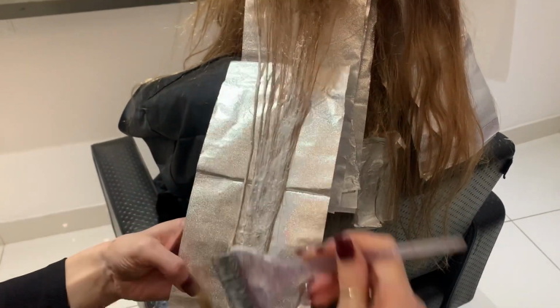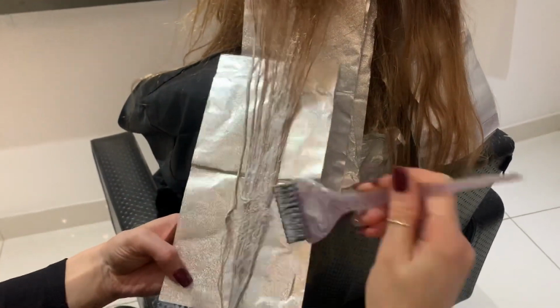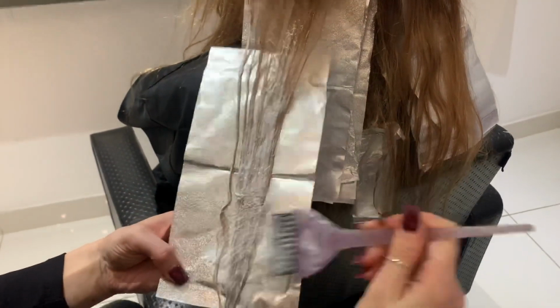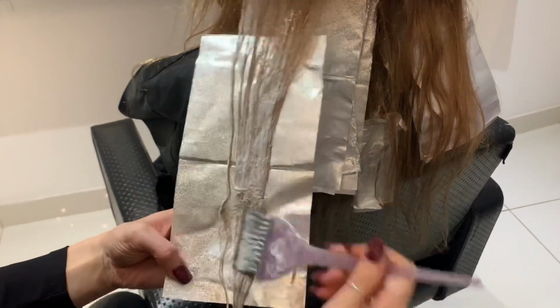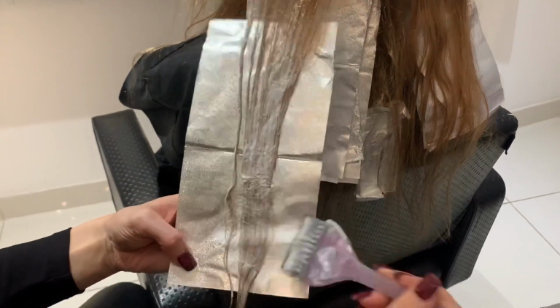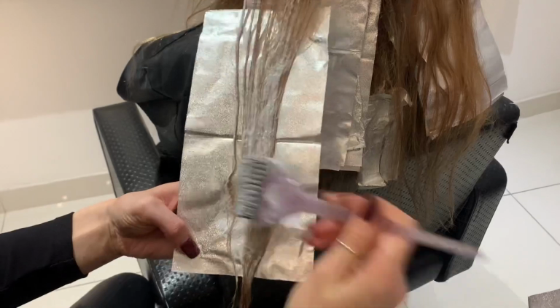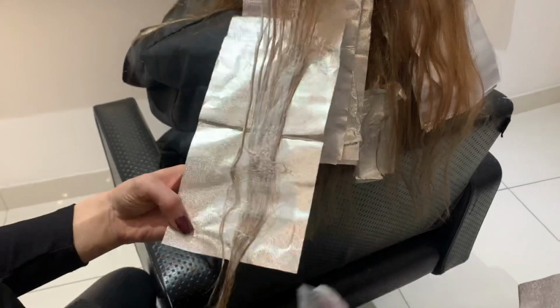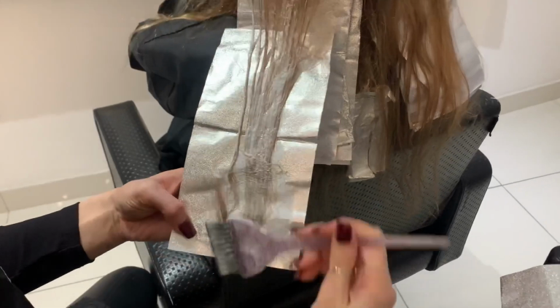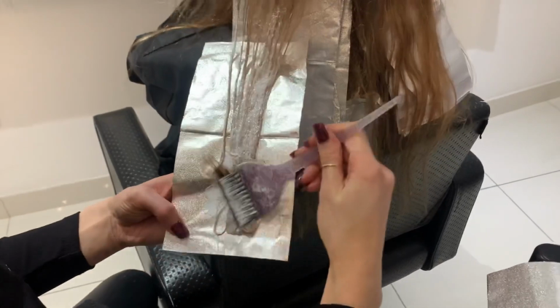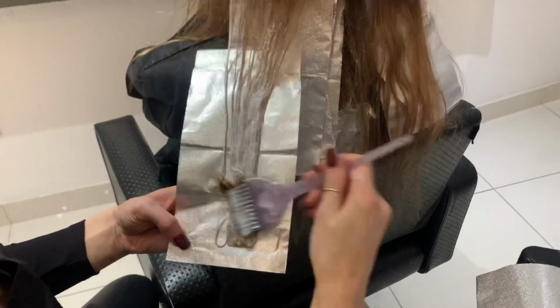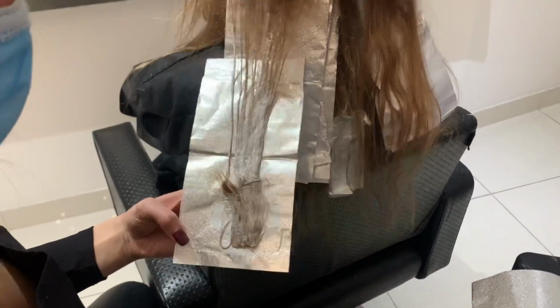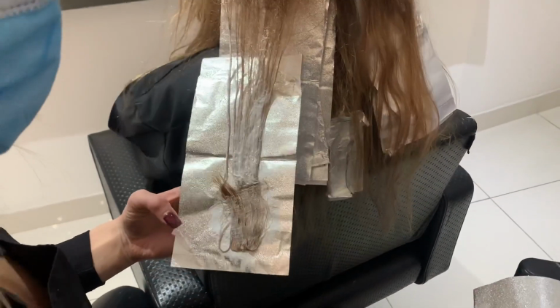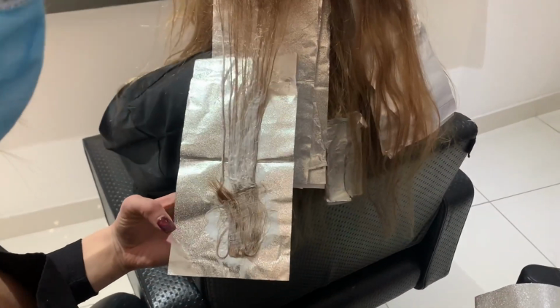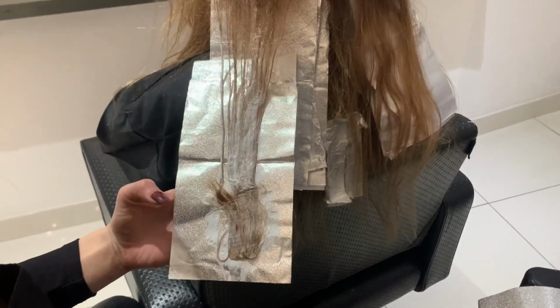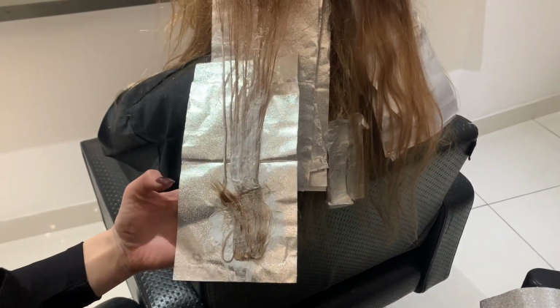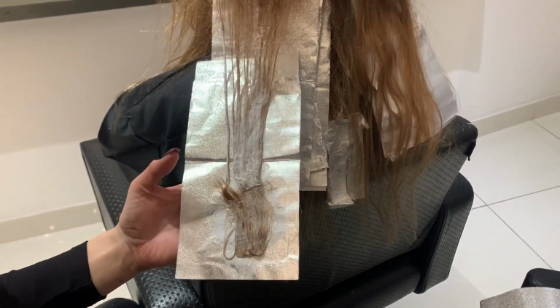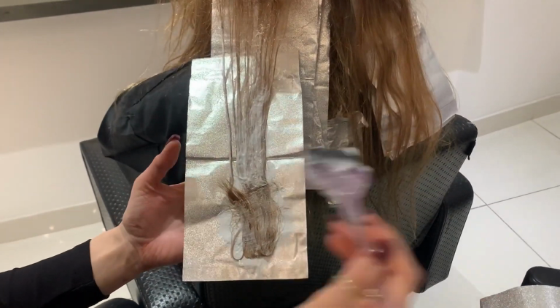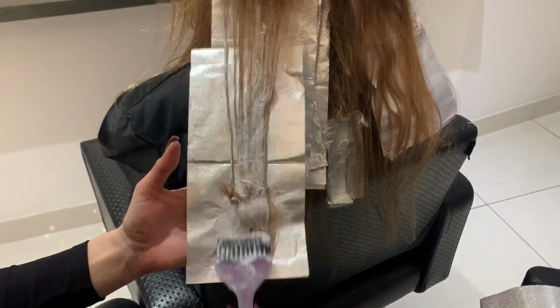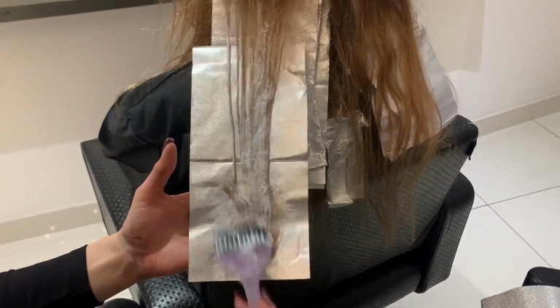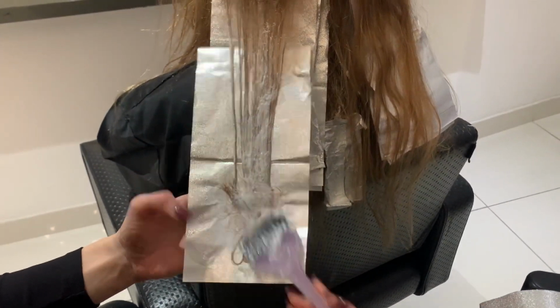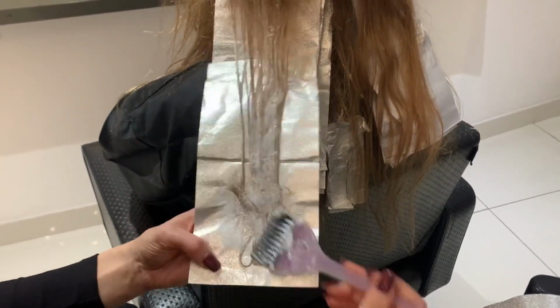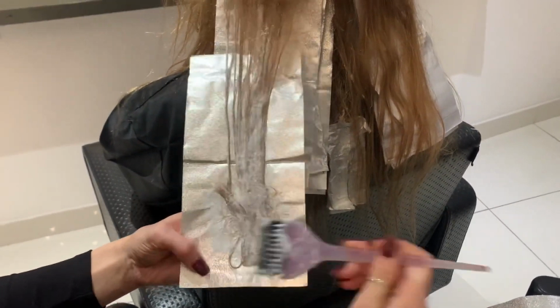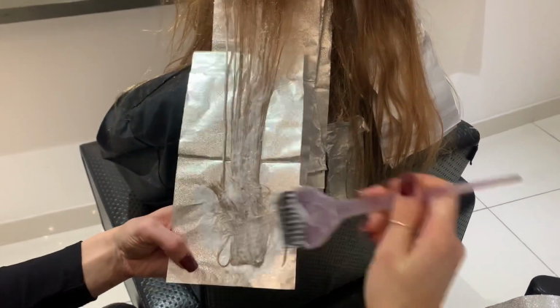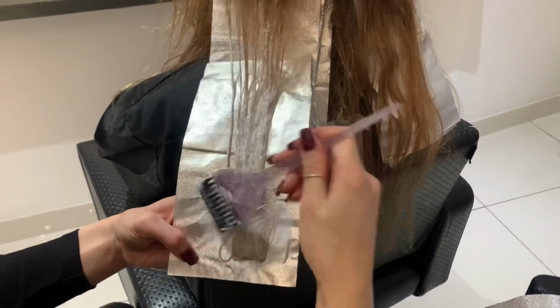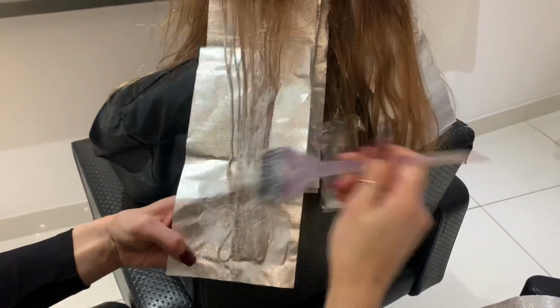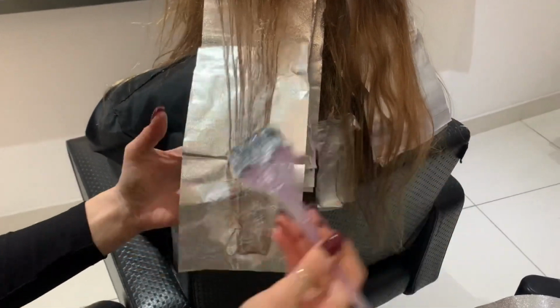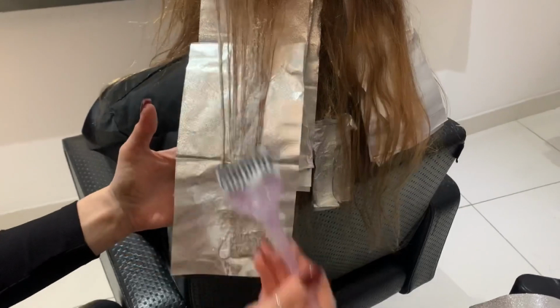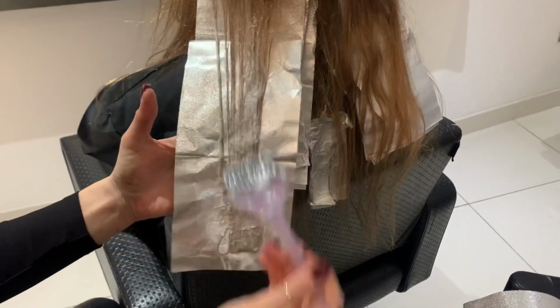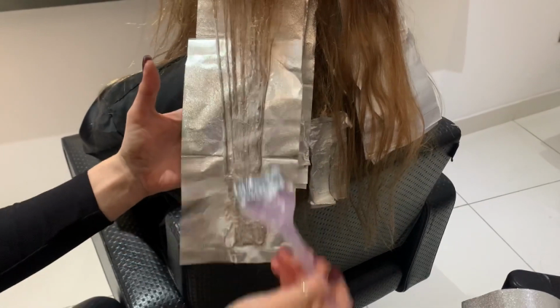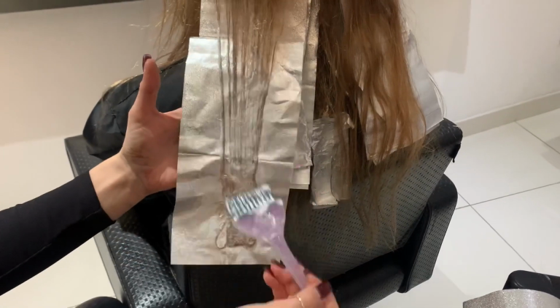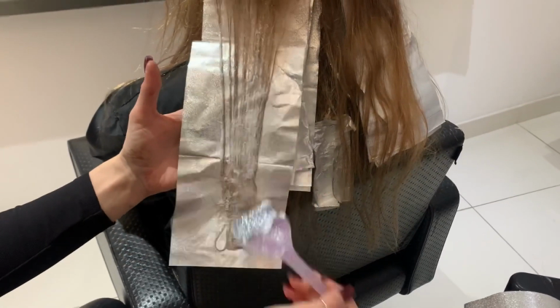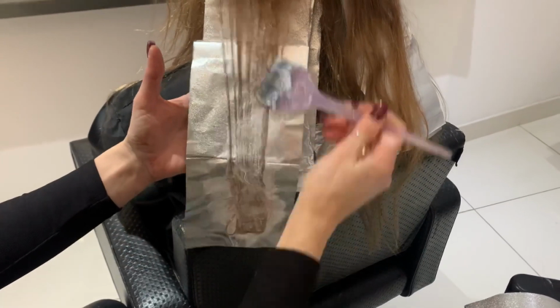I've now just placed a foil onto the section and I'm just bleaching up the ends of the section just so that again they're fully covered.